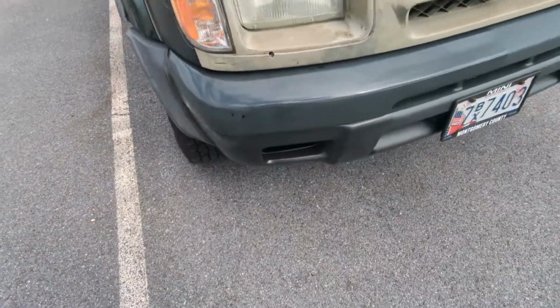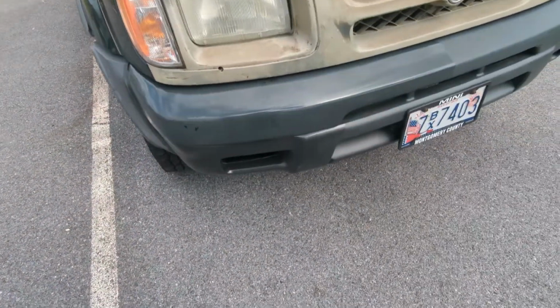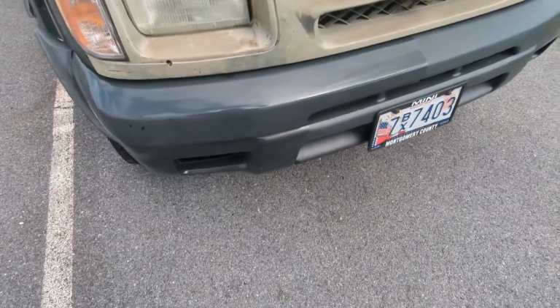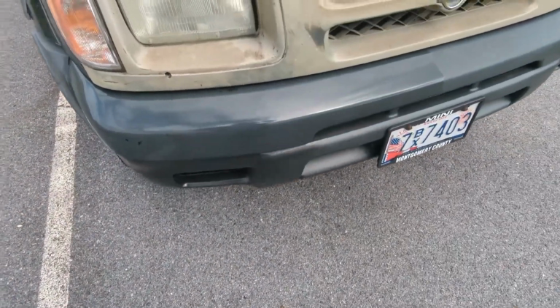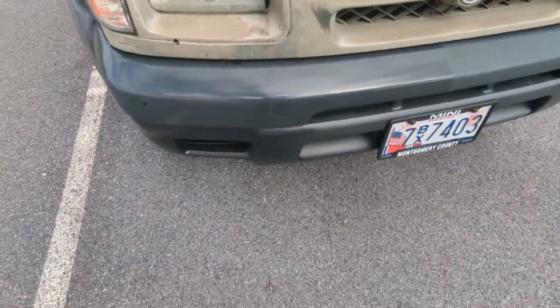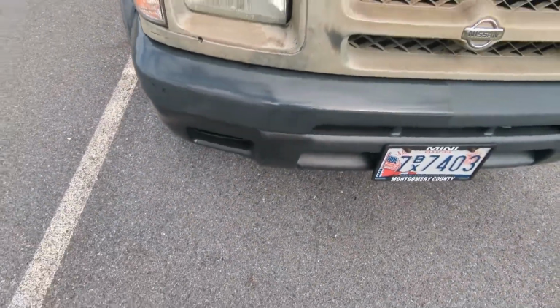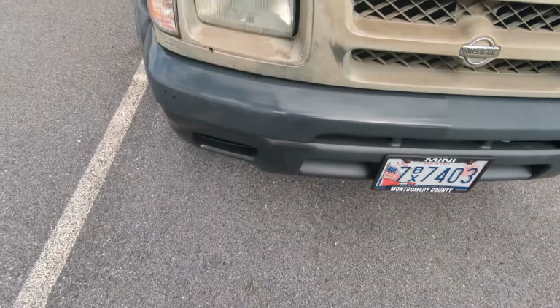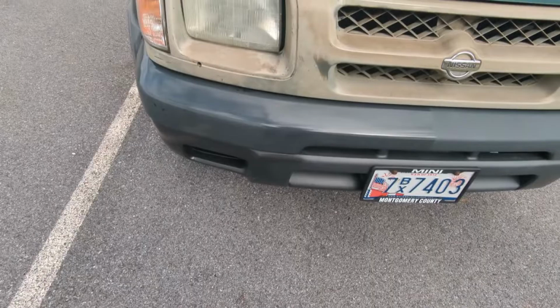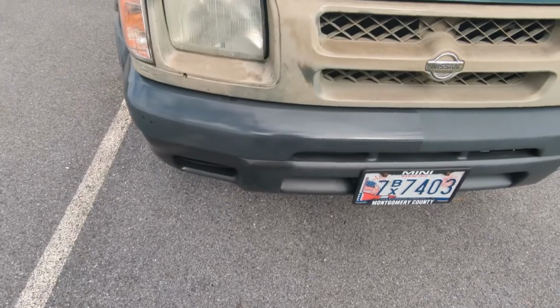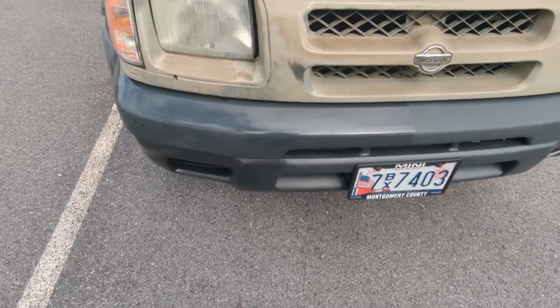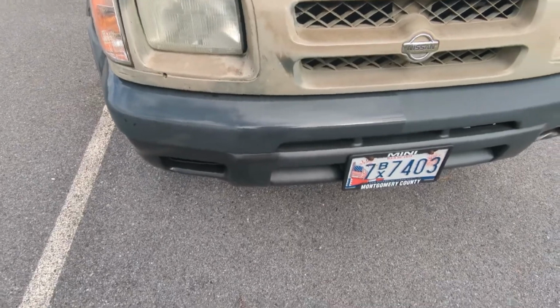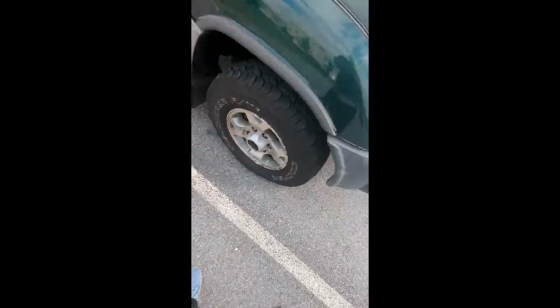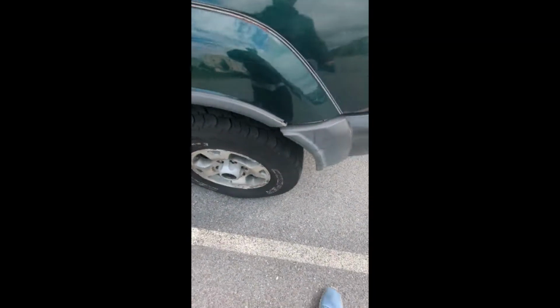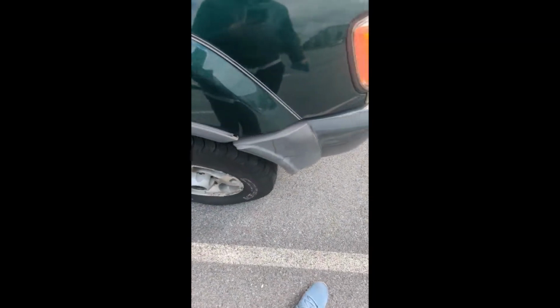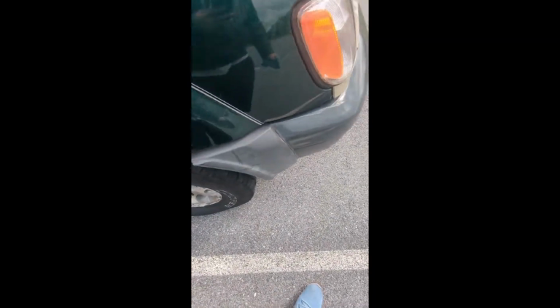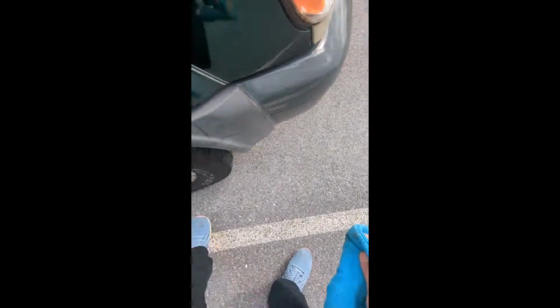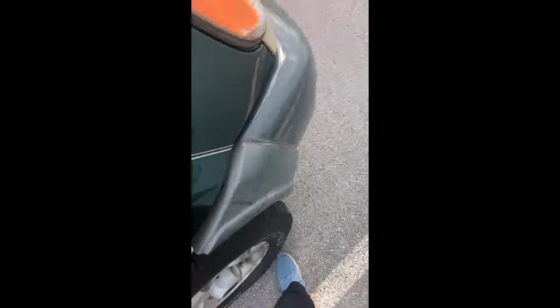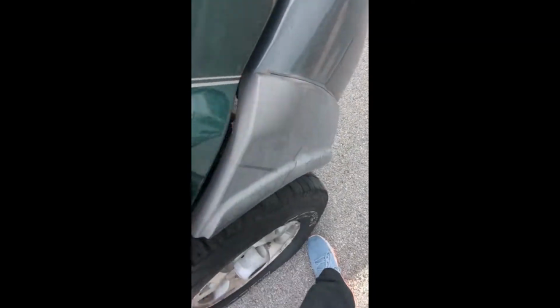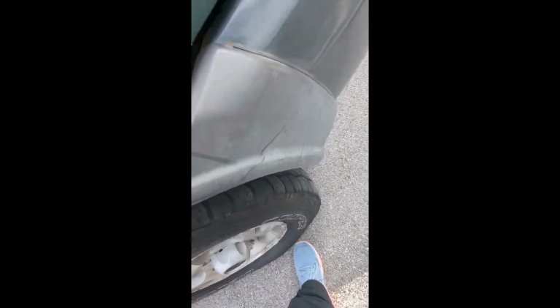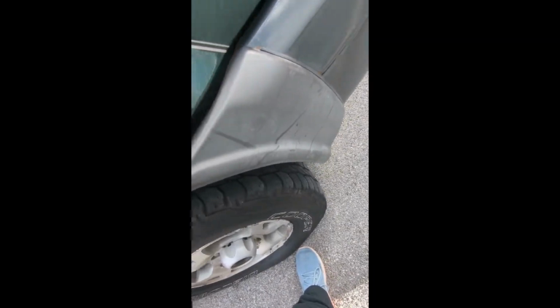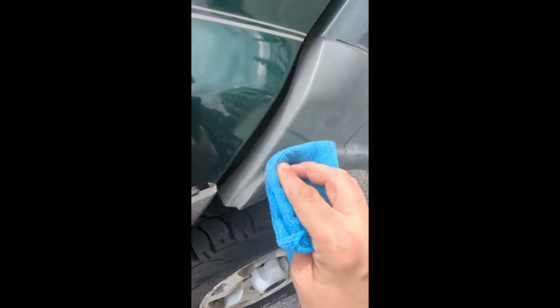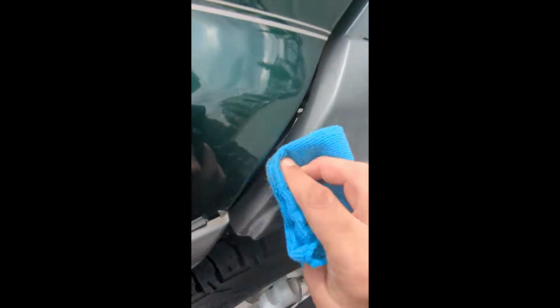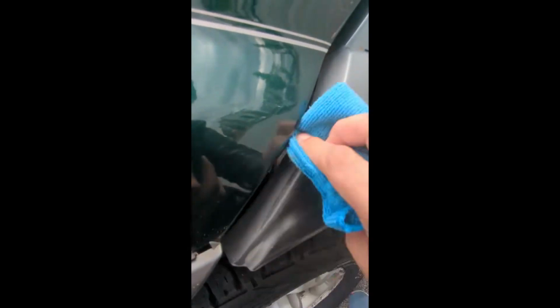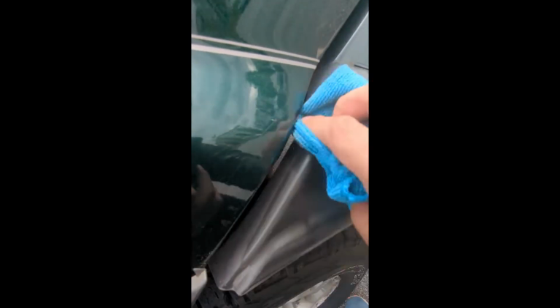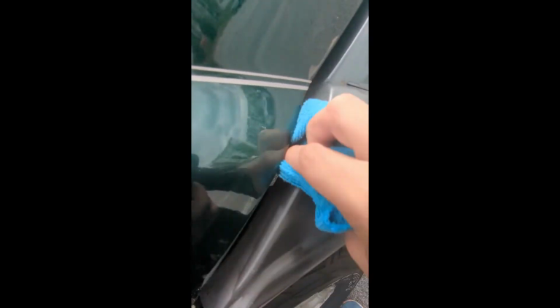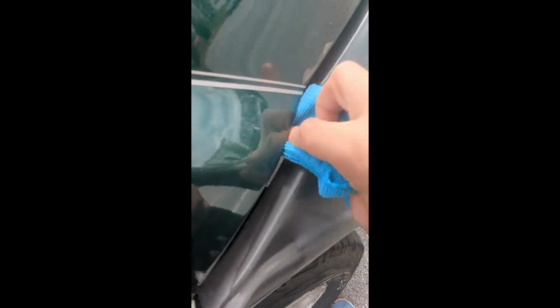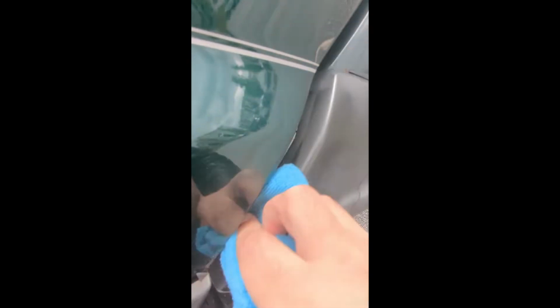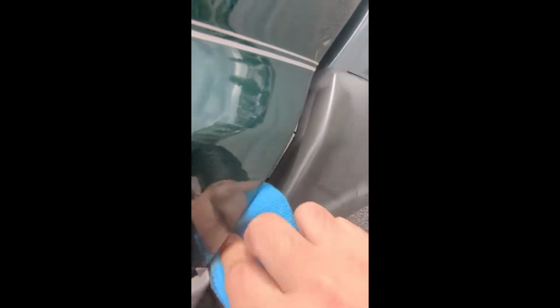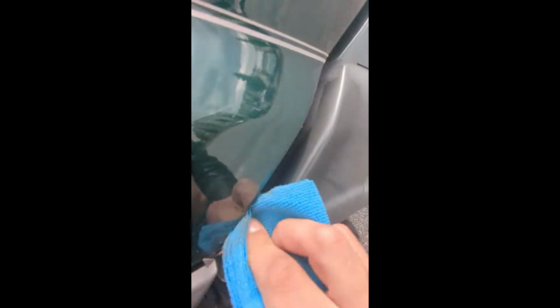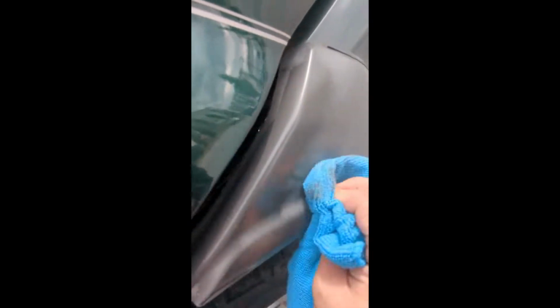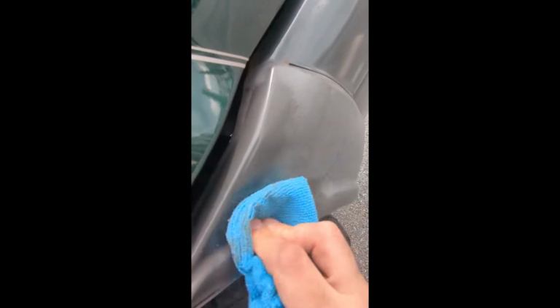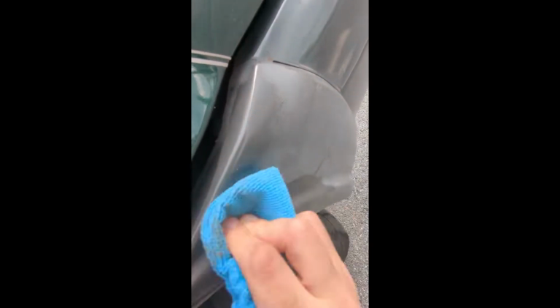I'll just finish up a little bit on this side and show you my 50-50 when I'm done. Spots like this are where it's going to get really satisfying — look how bad it is here.